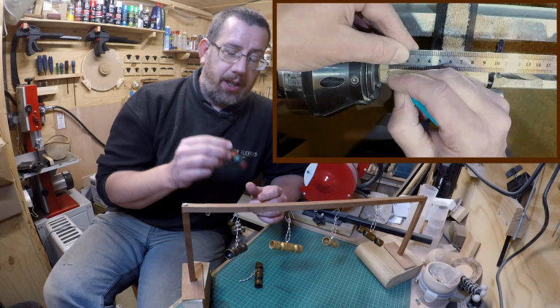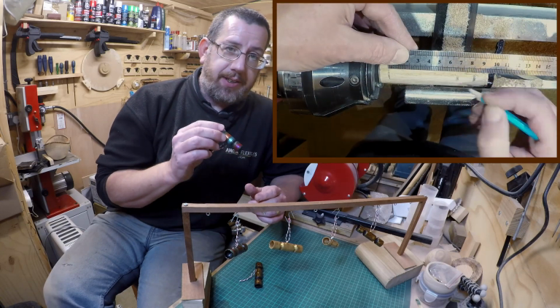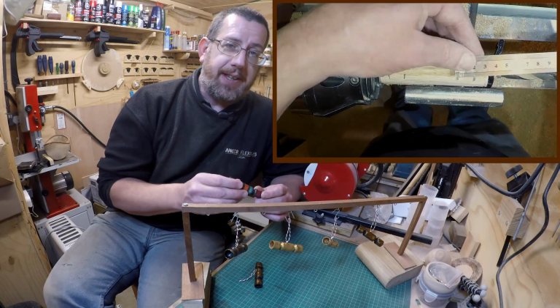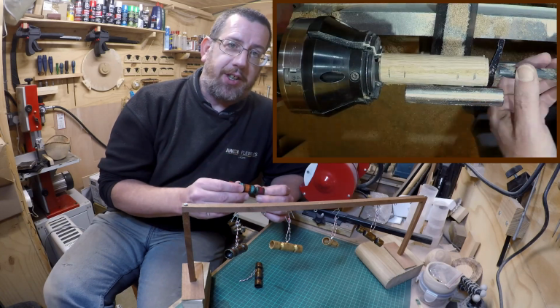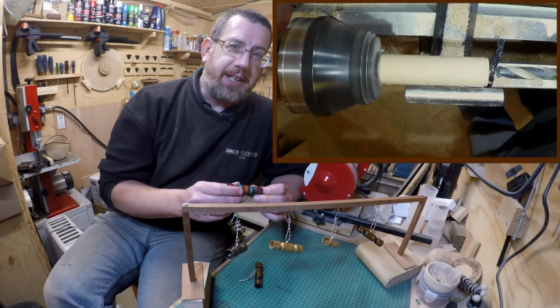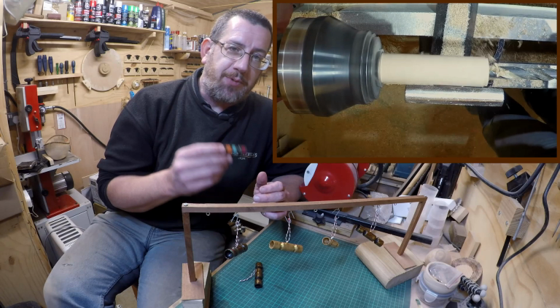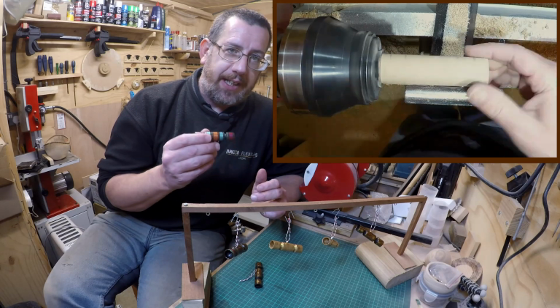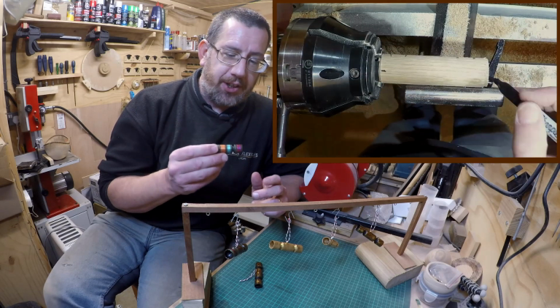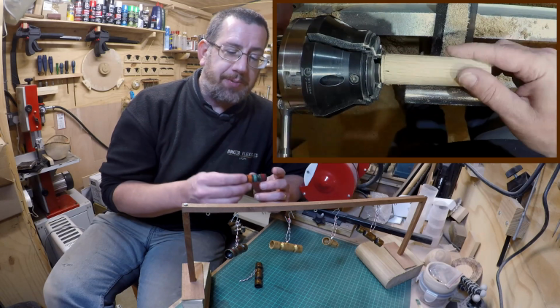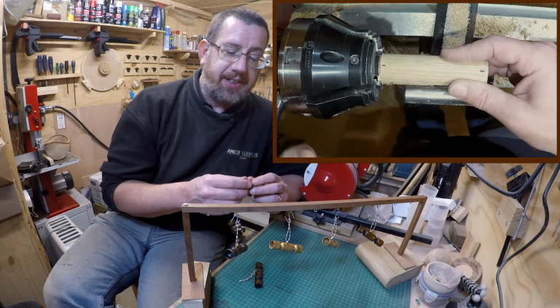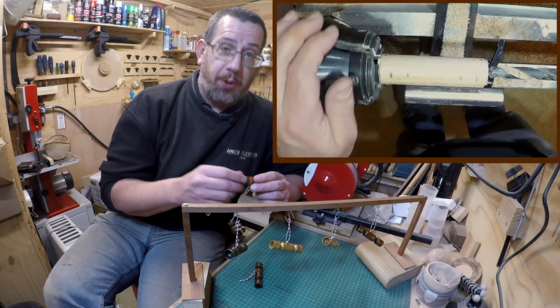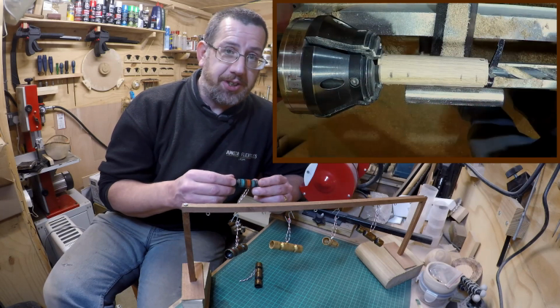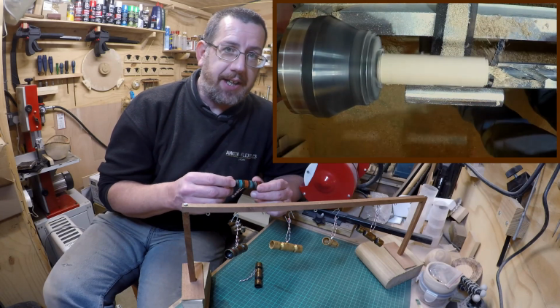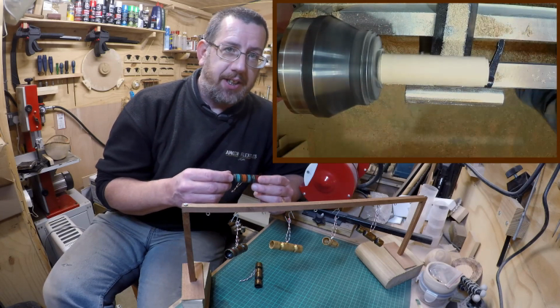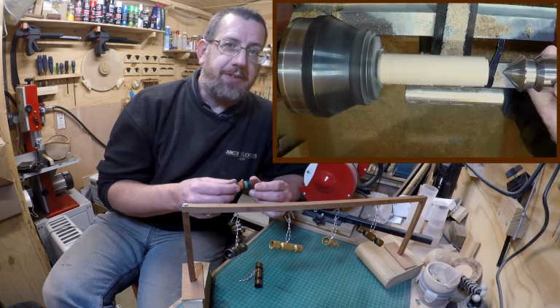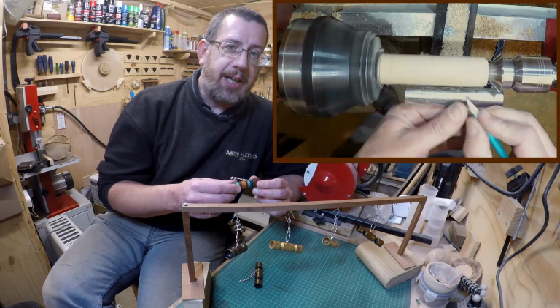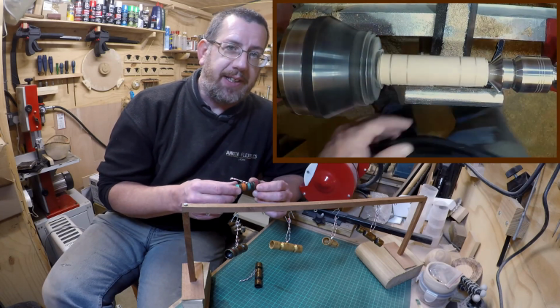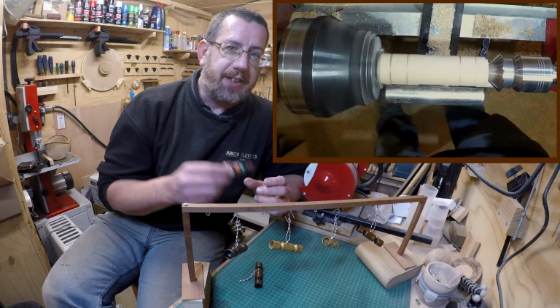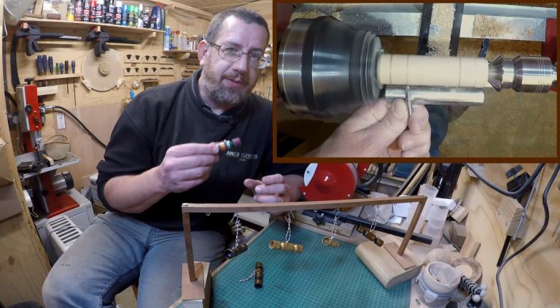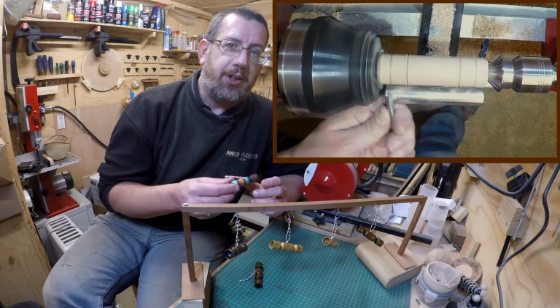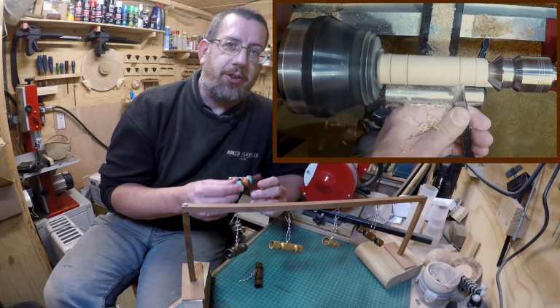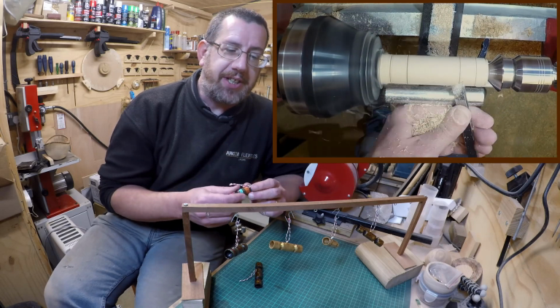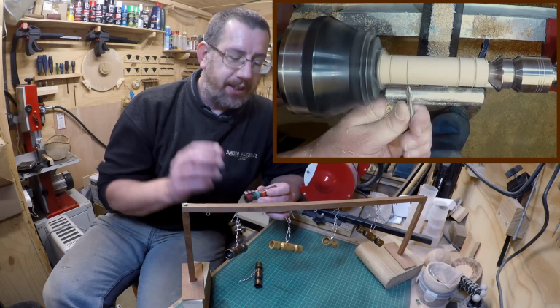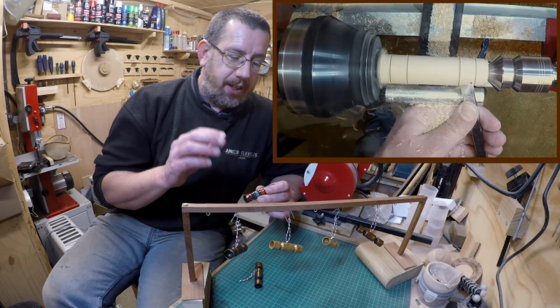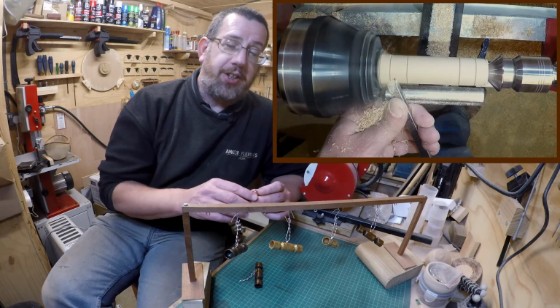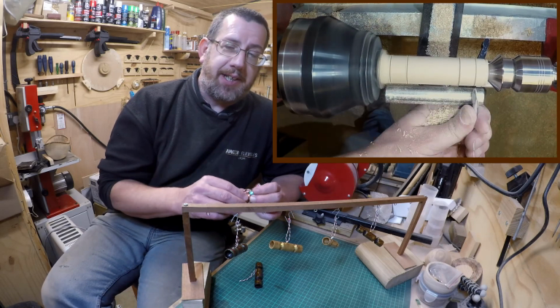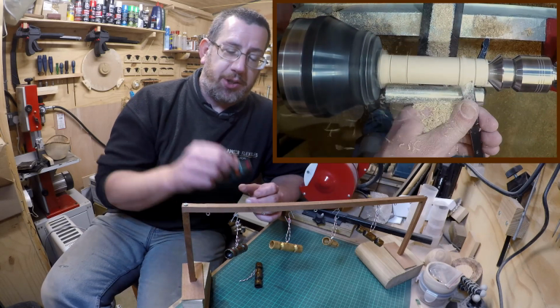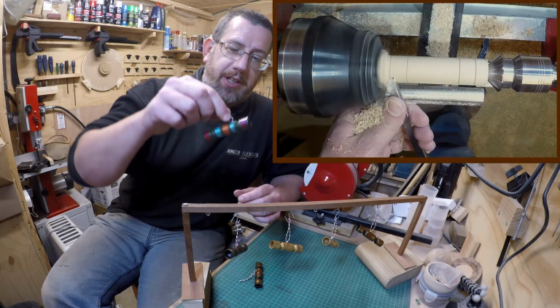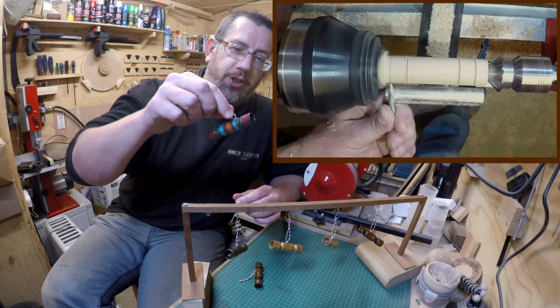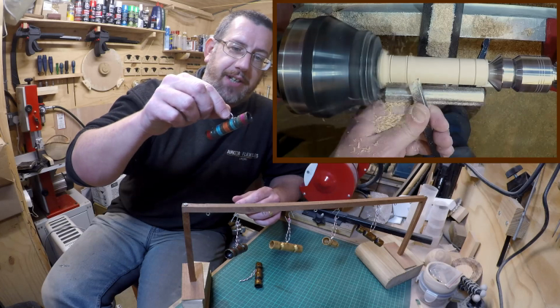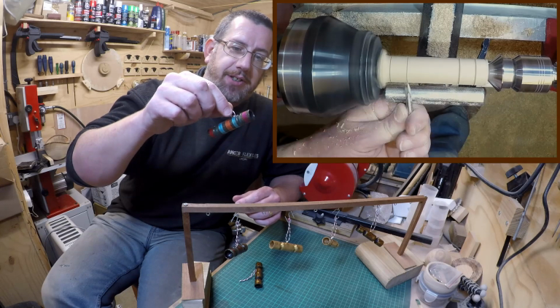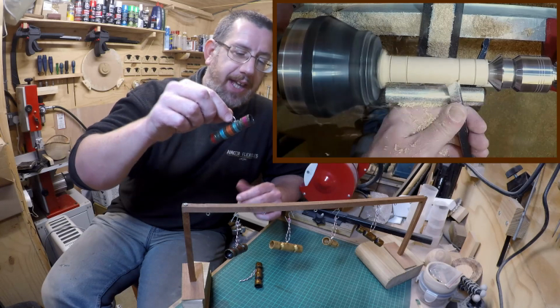I did make this overly complicated to start with, in that I tried to make these as little boxes, and after a couple of failures and realising how long they were going to take, I decided to make them as just one solid decoration like that.